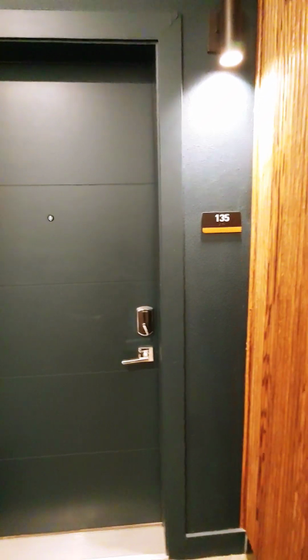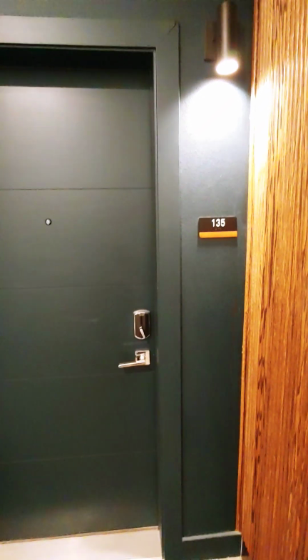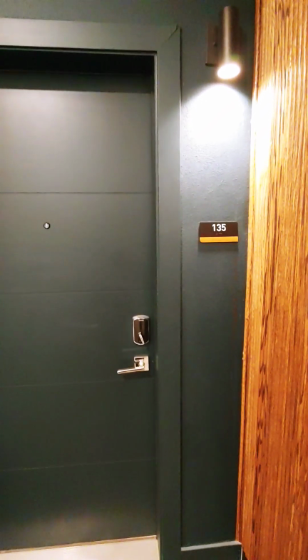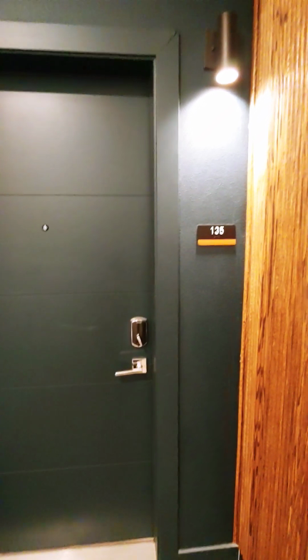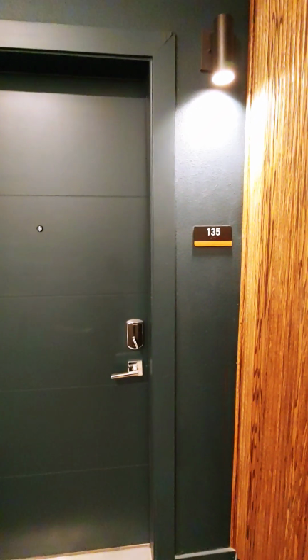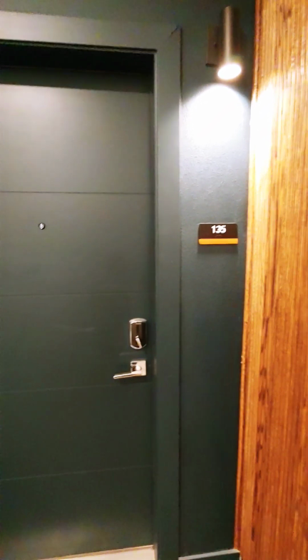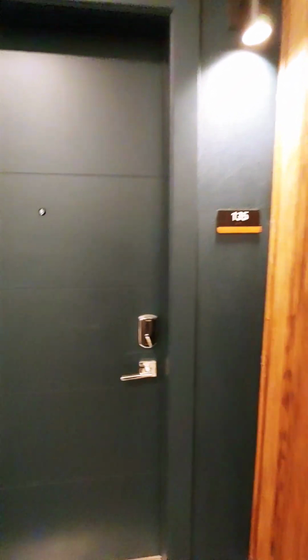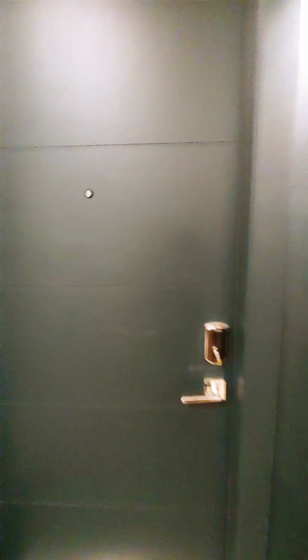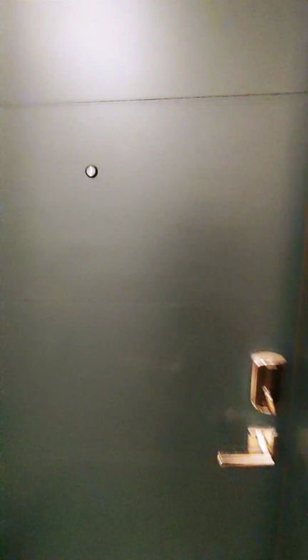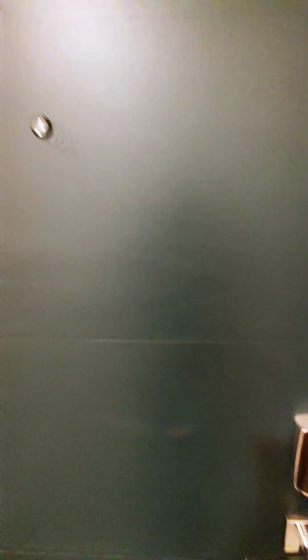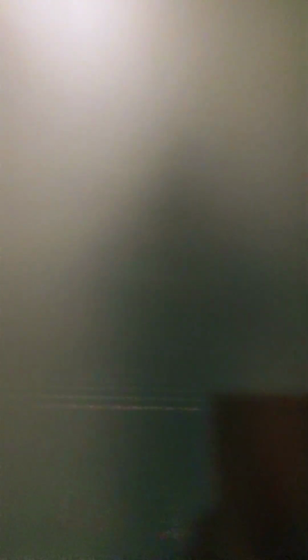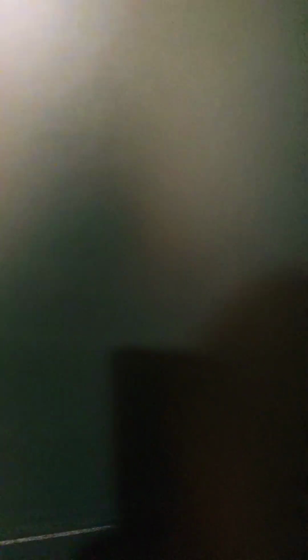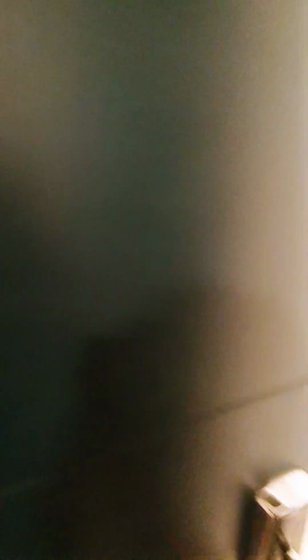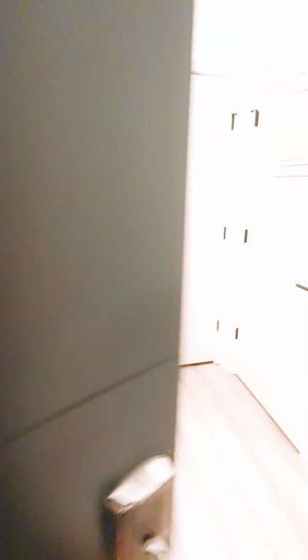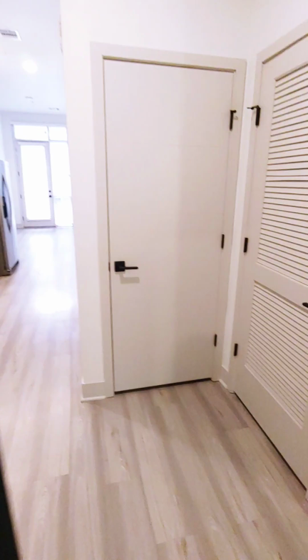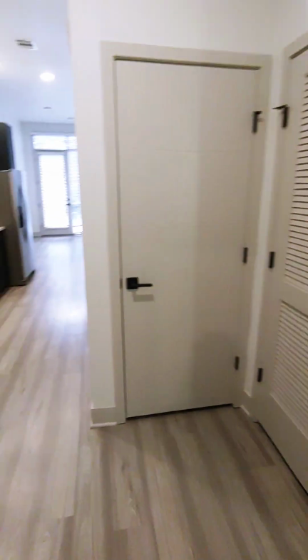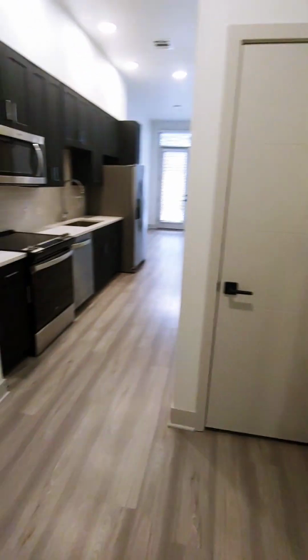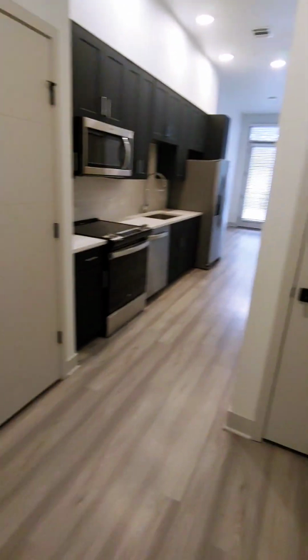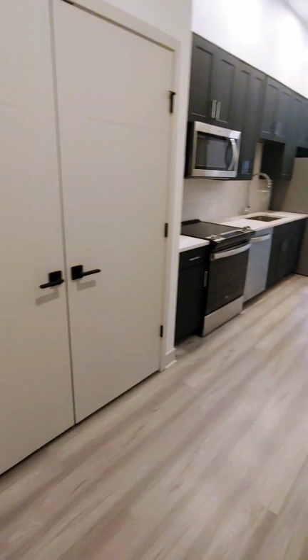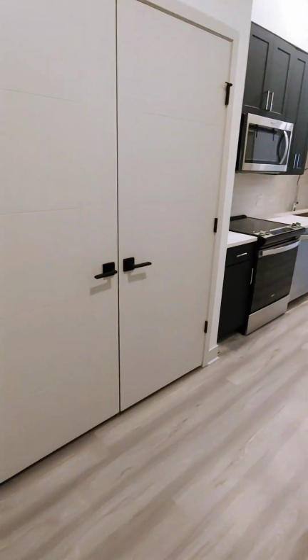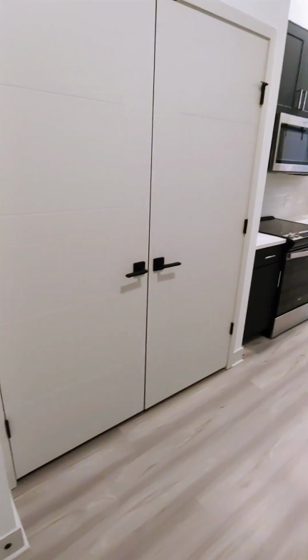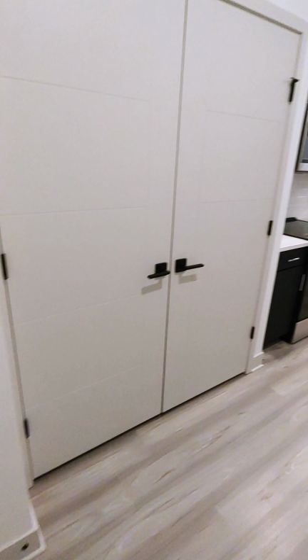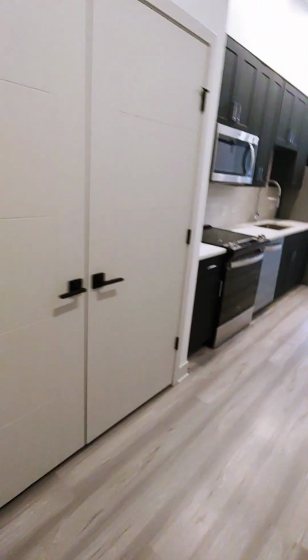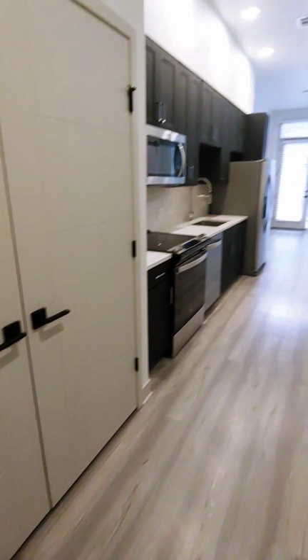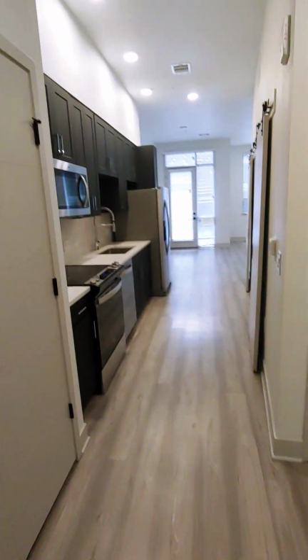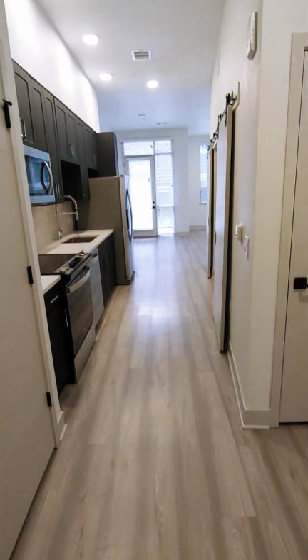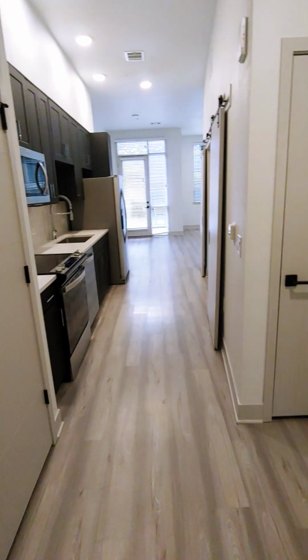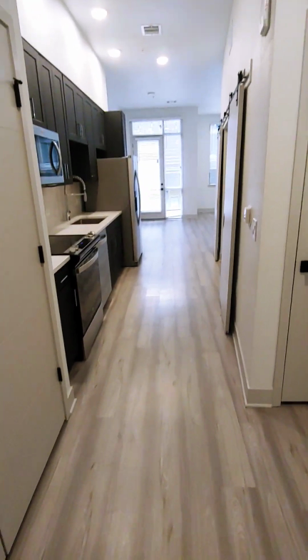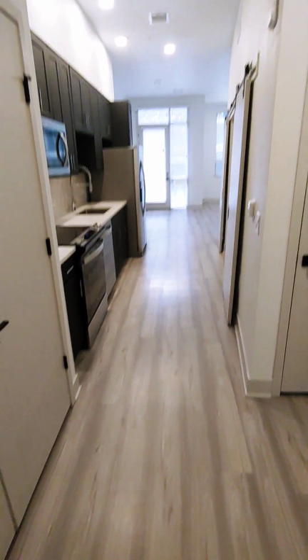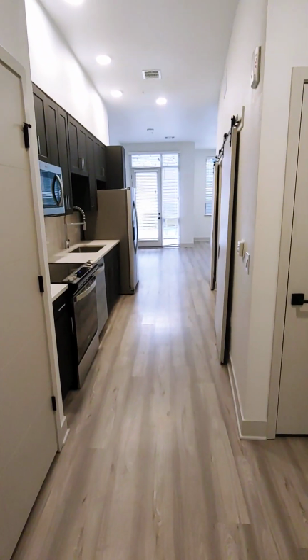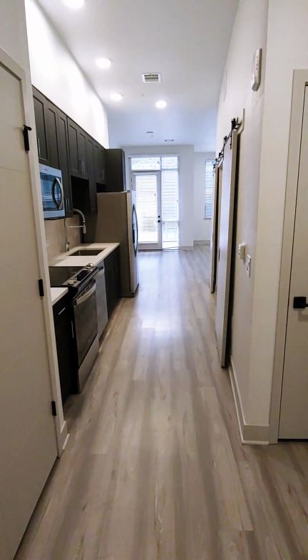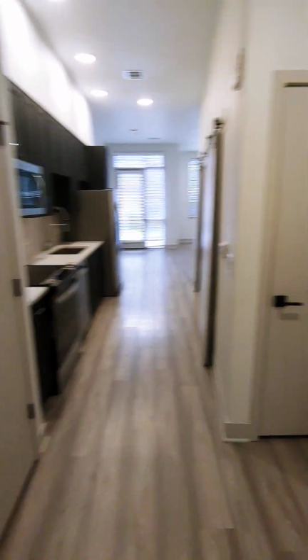Here's apartment 135. It's a four layout. So when you walk in, you have a straight shot to your kitchen.